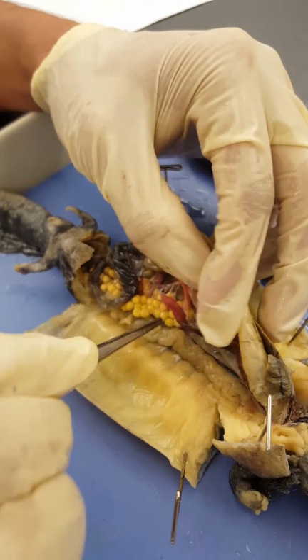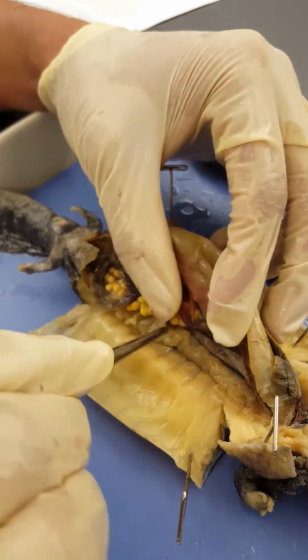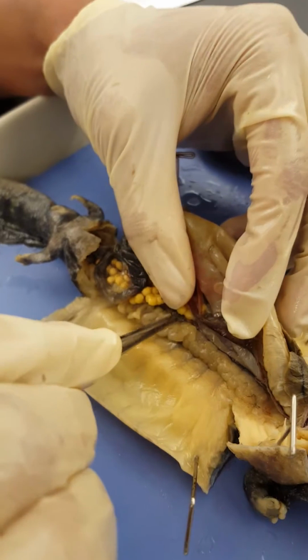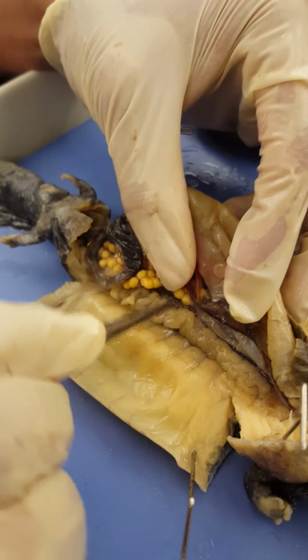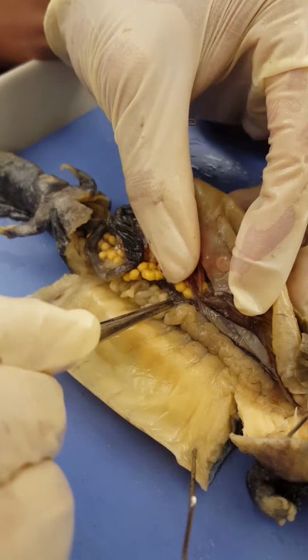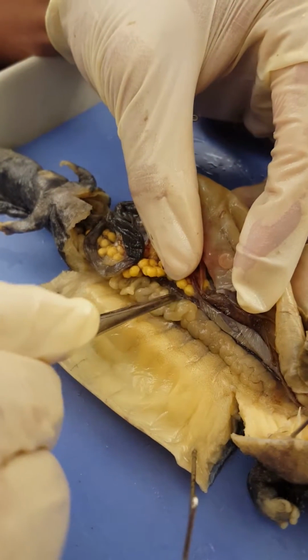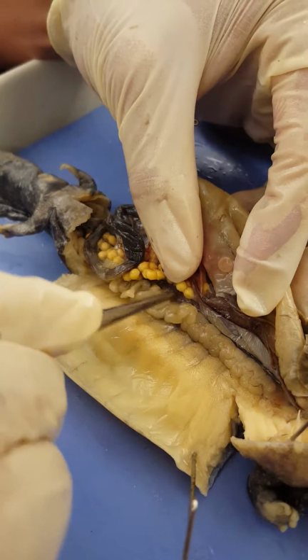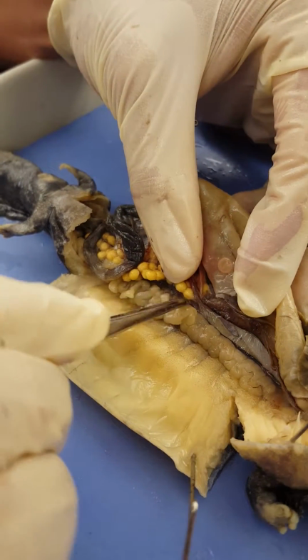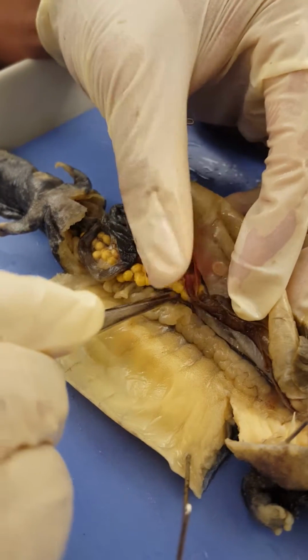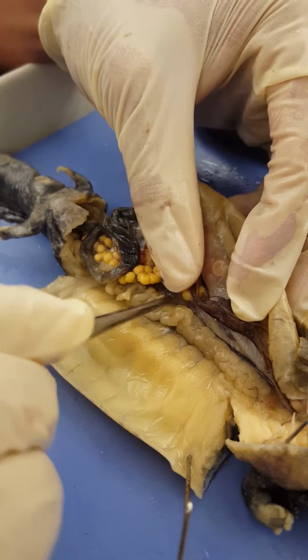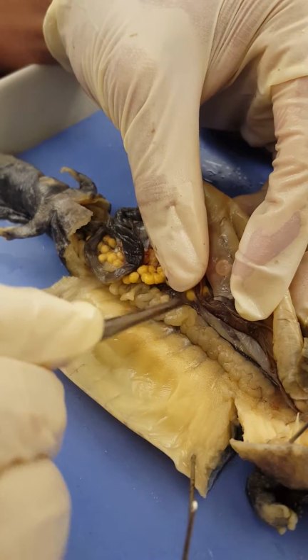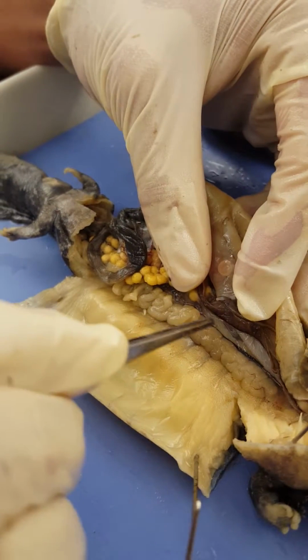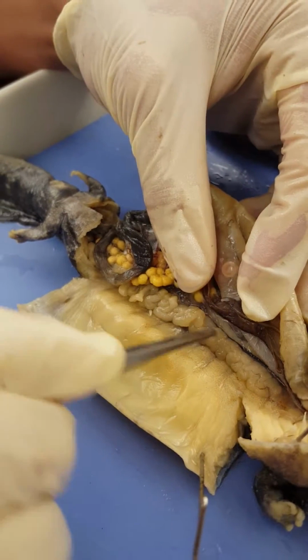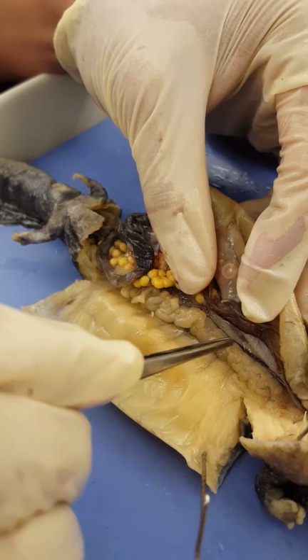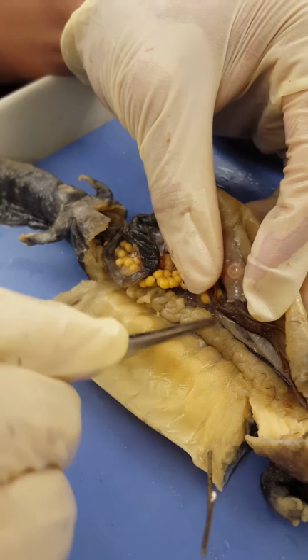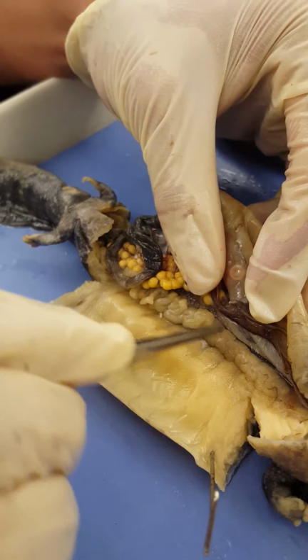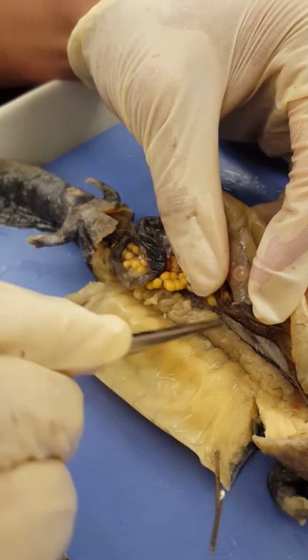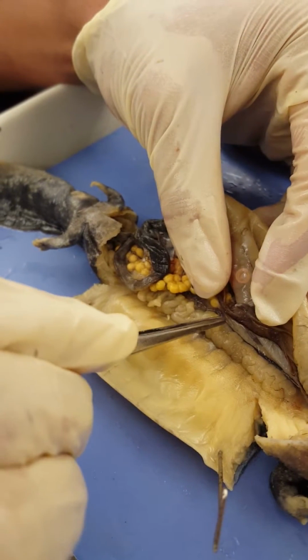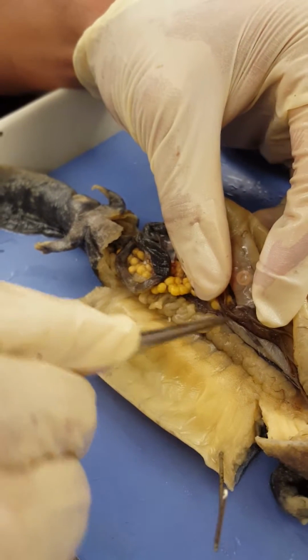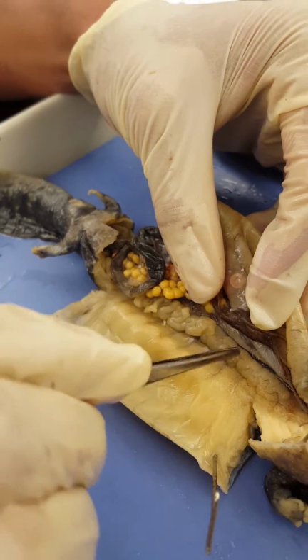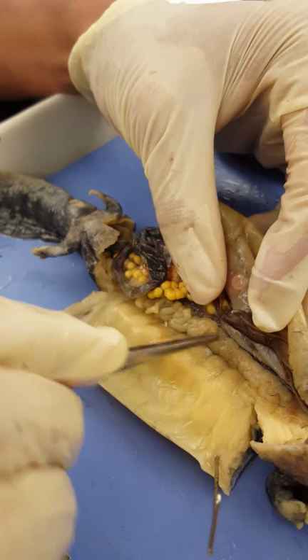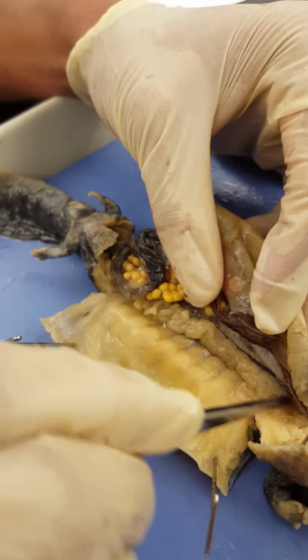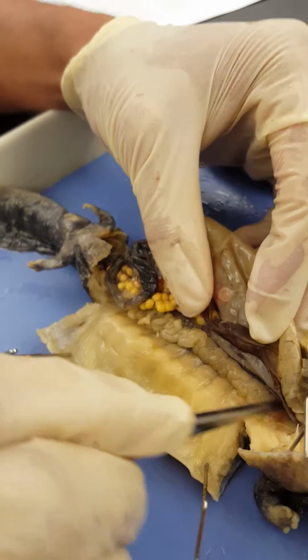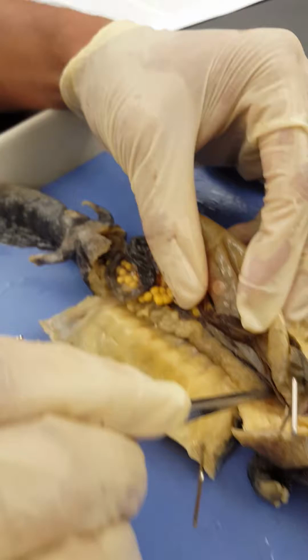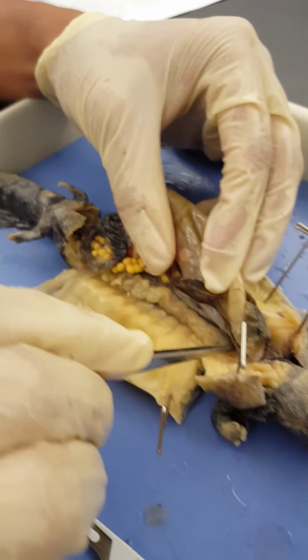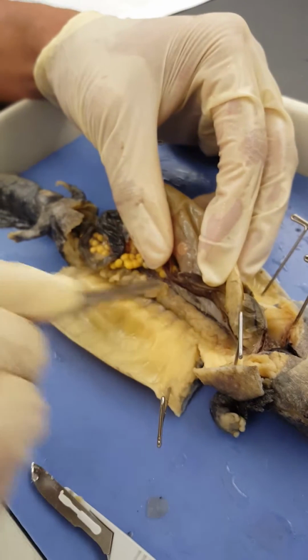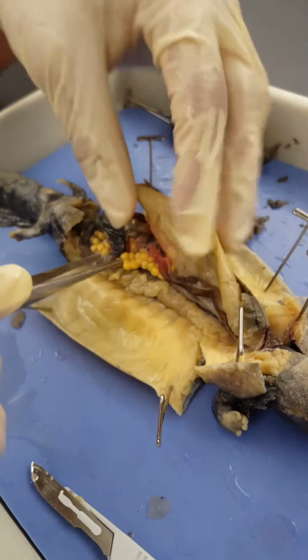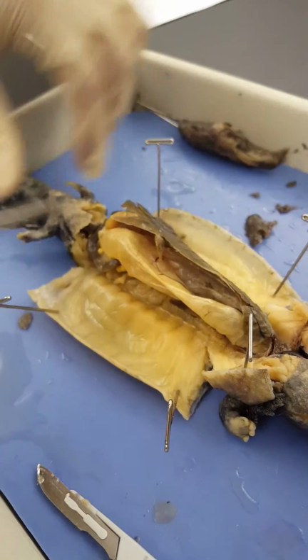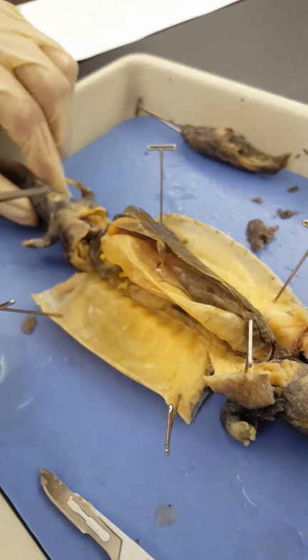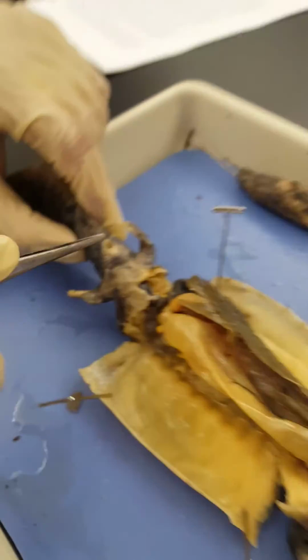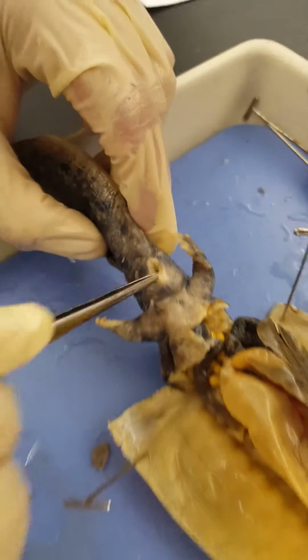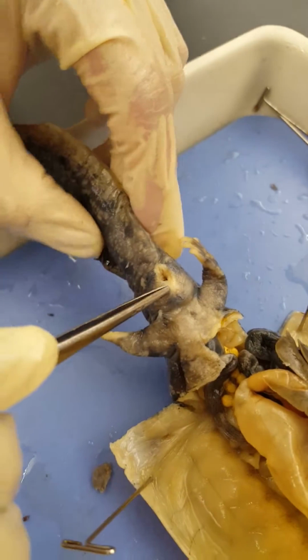Above the ovaries is the kidney. In a male, the kidney is going to have a more distinct opisthonephric duct, which is going to be coiled at the top. And here is the cloaca vent.